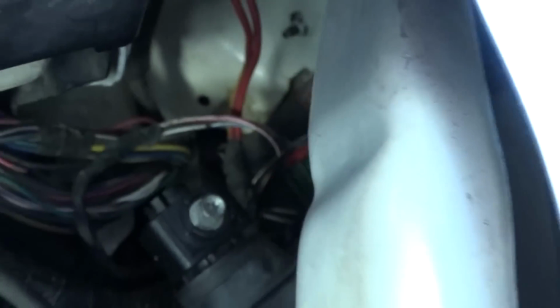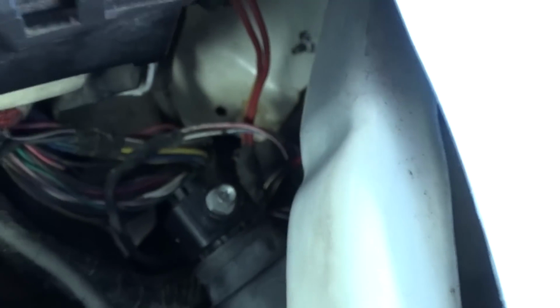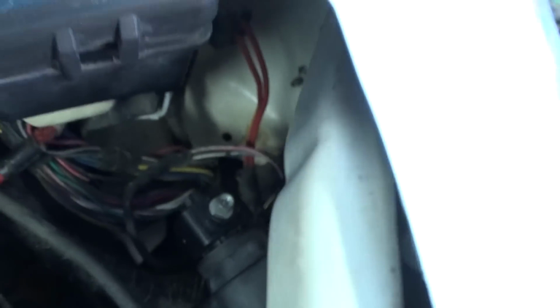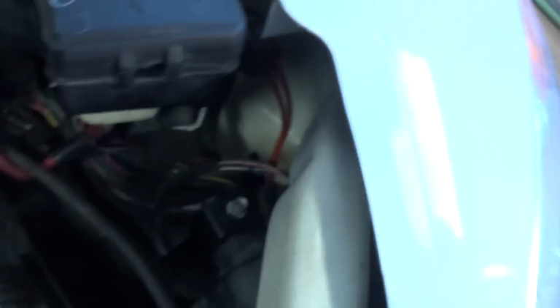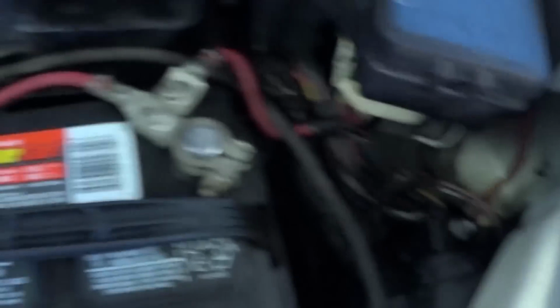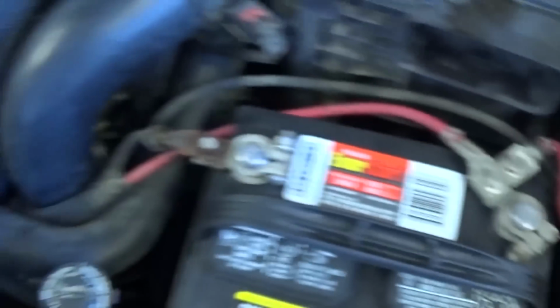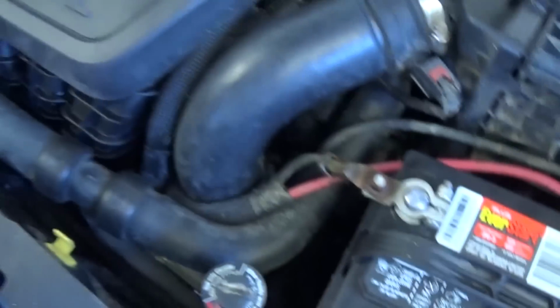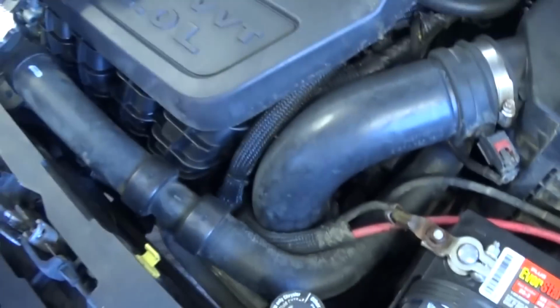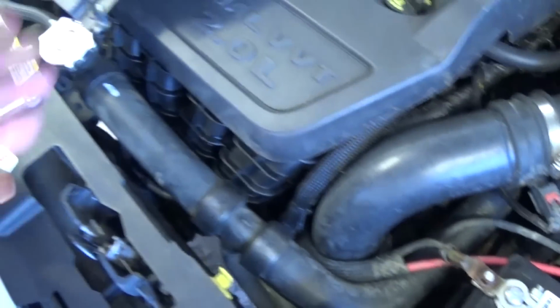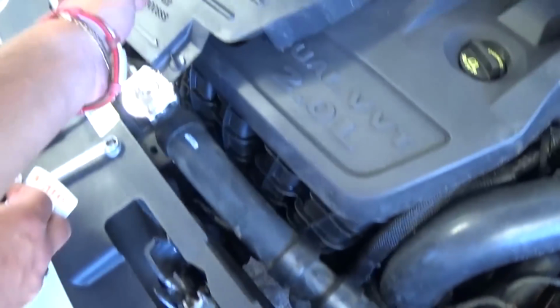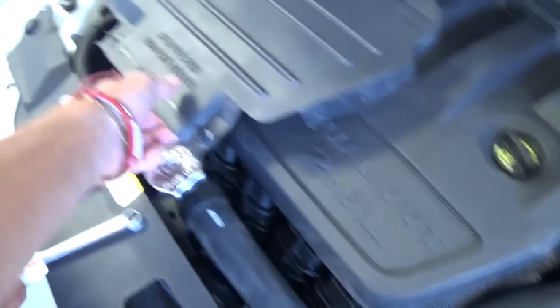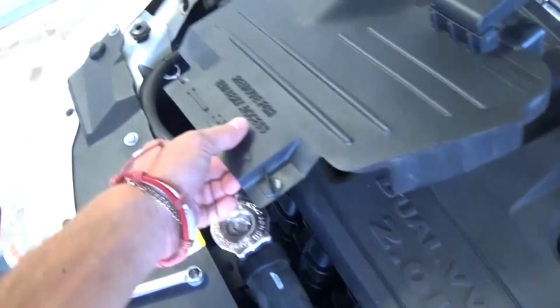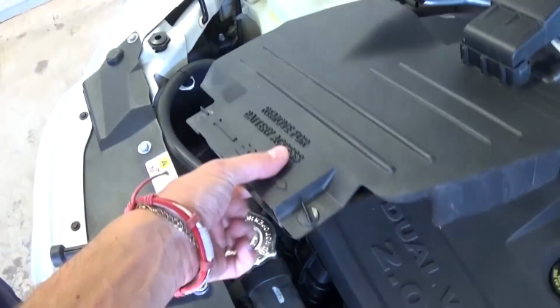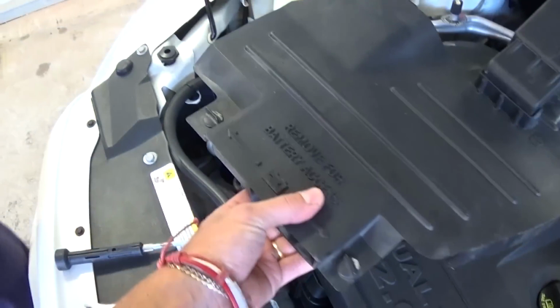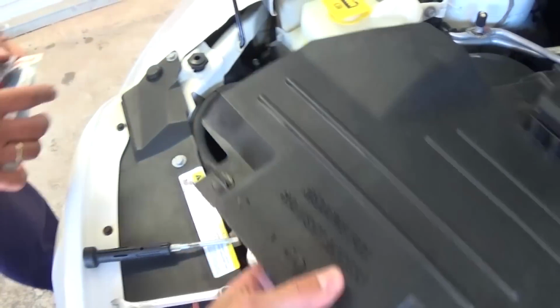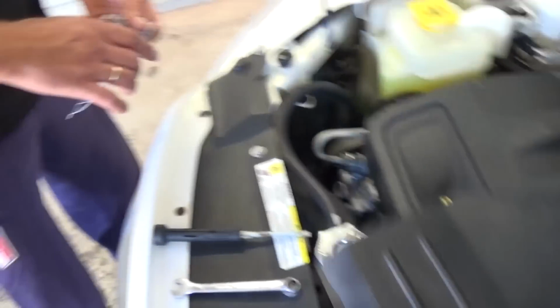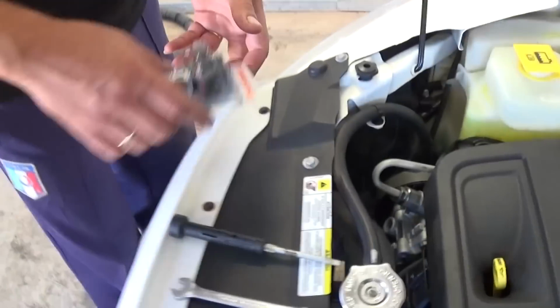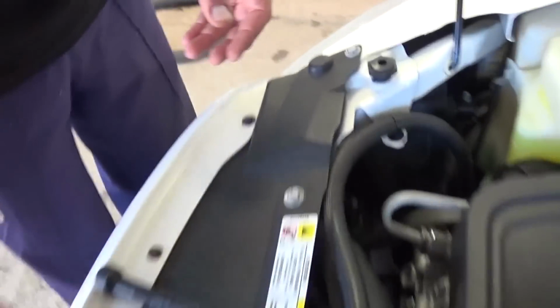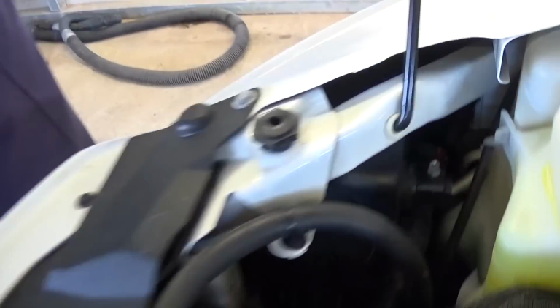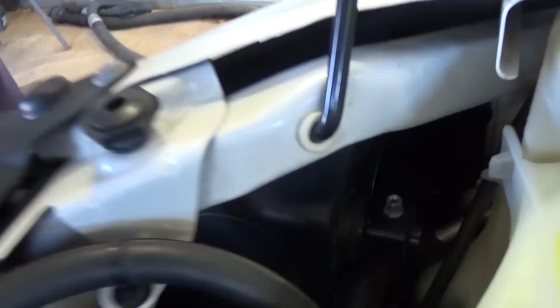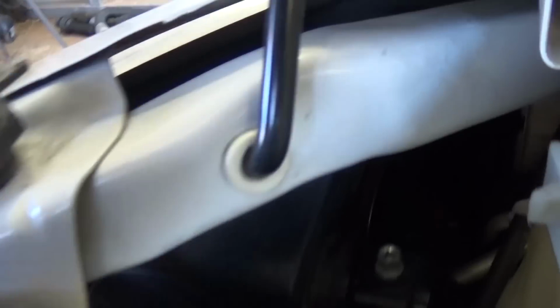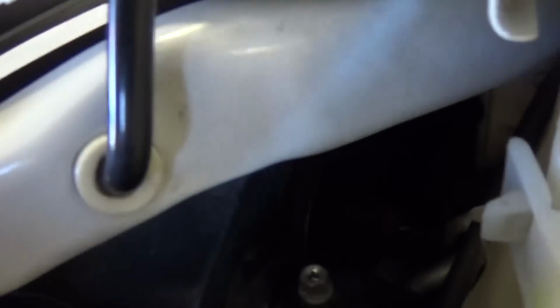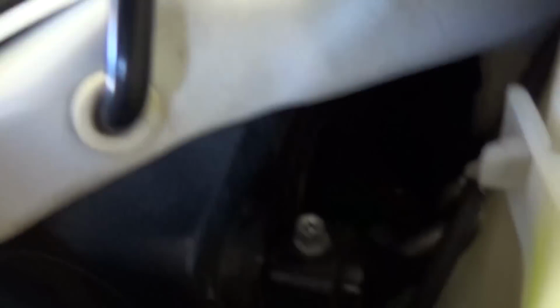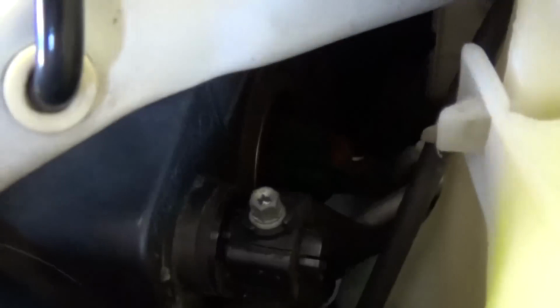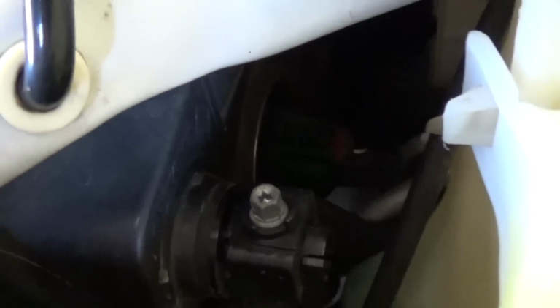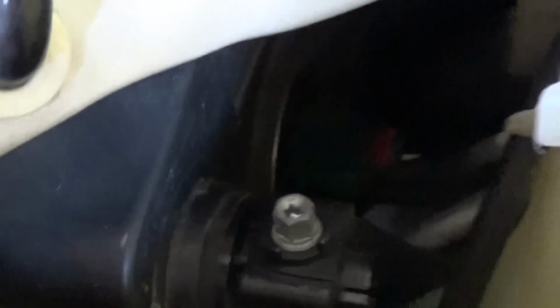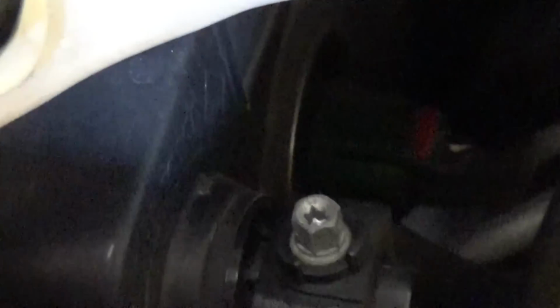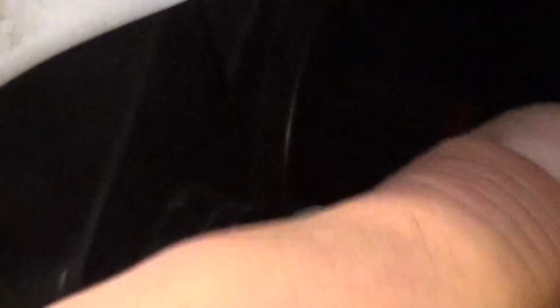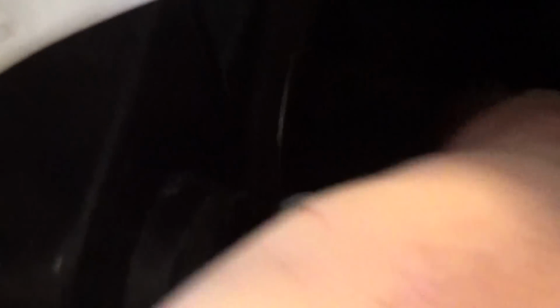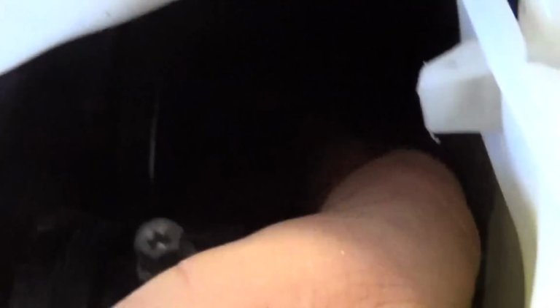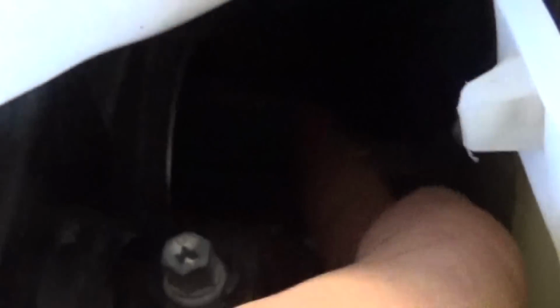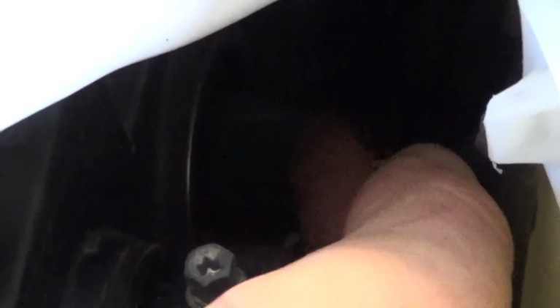And the headlight bulb is right there. If you need to replace the right one, it's the same procedure, and it's located right there on the back.